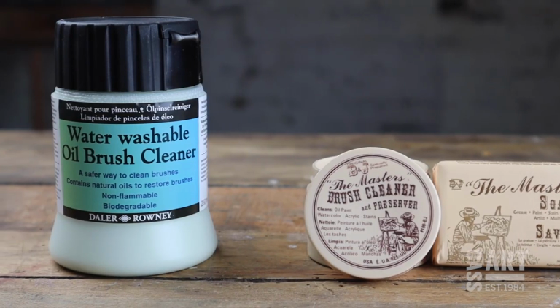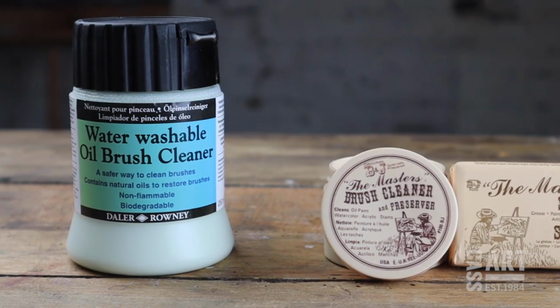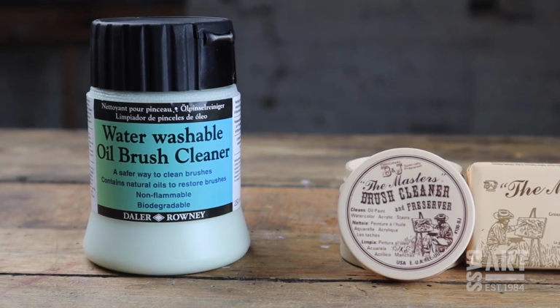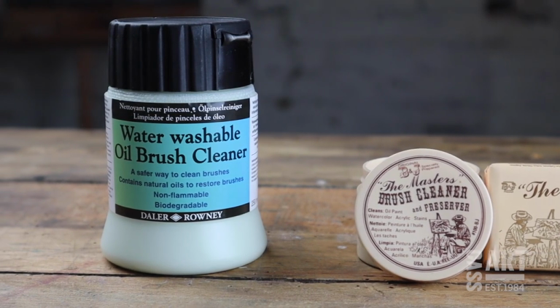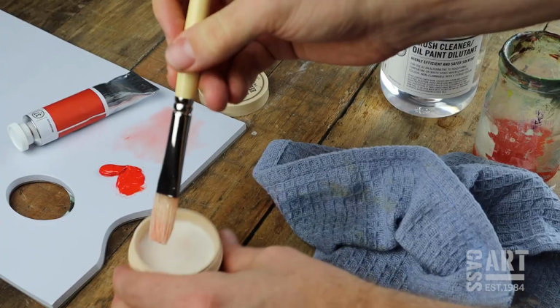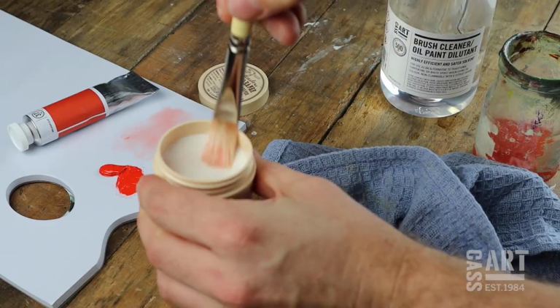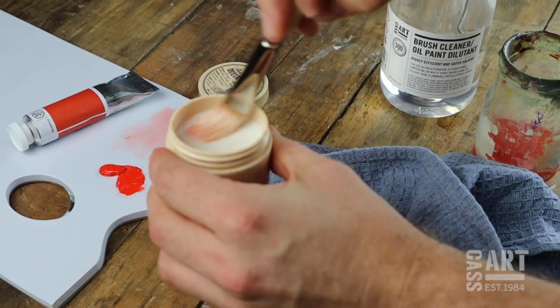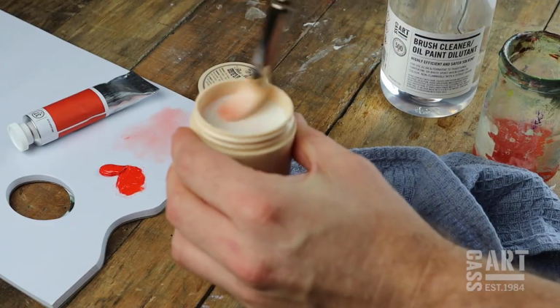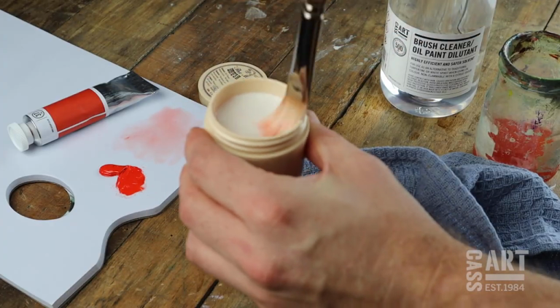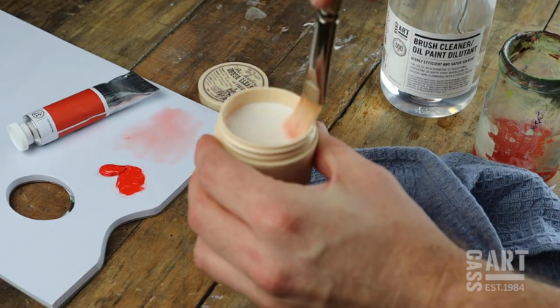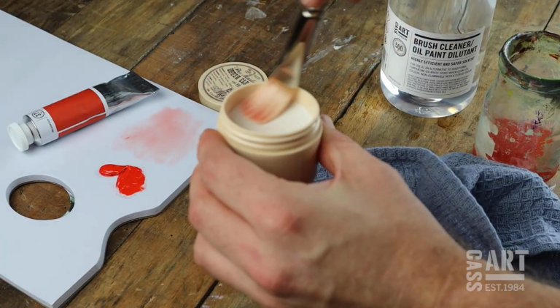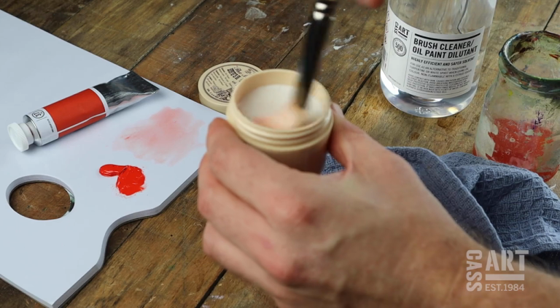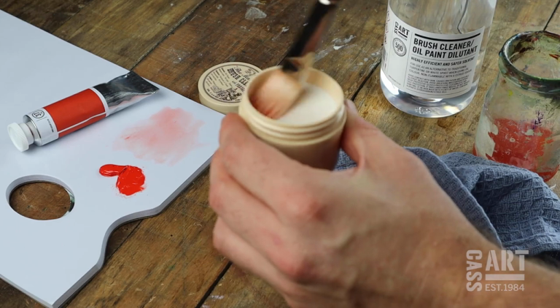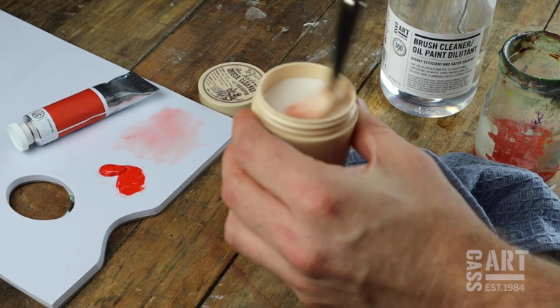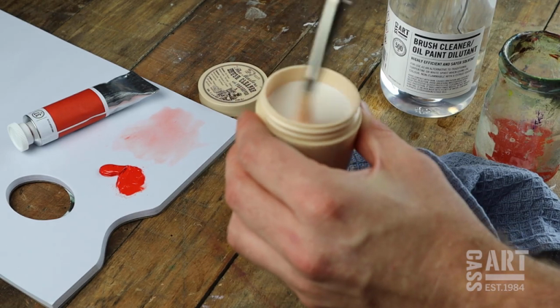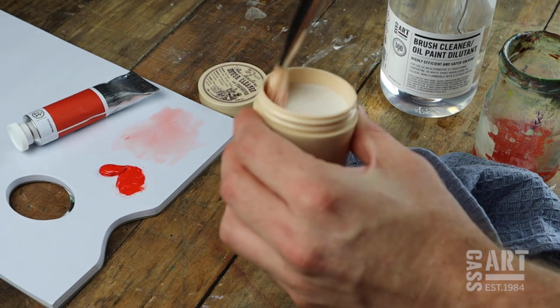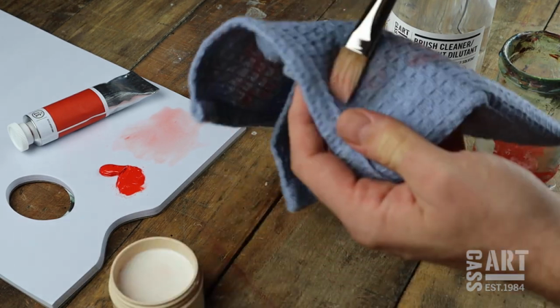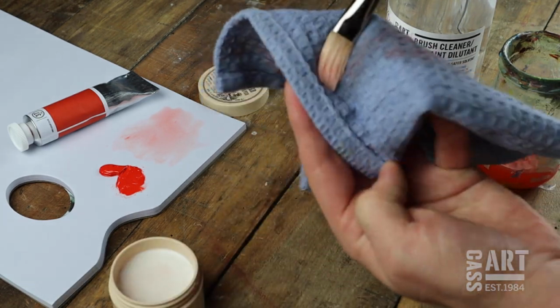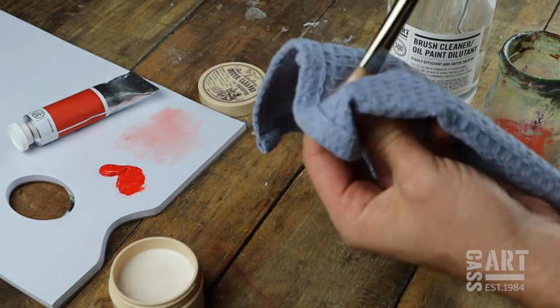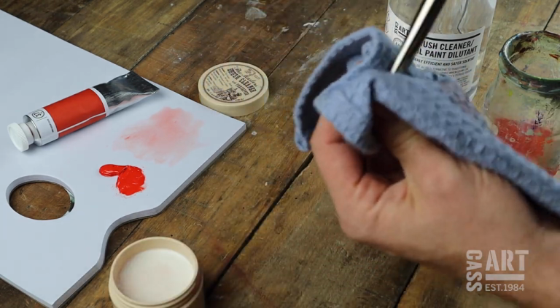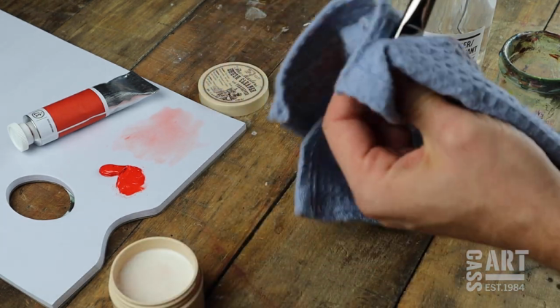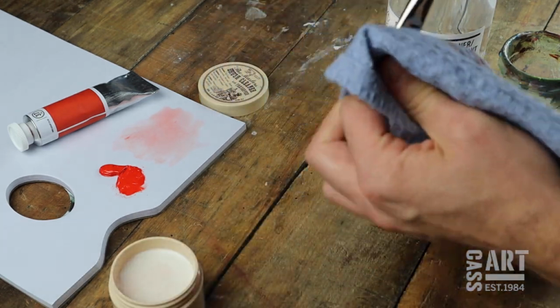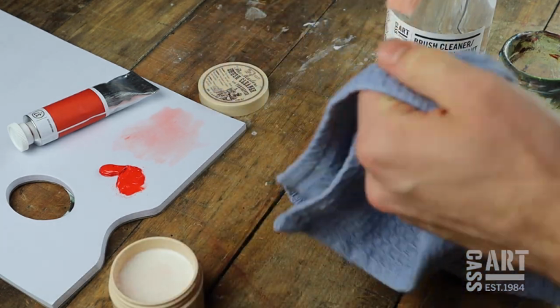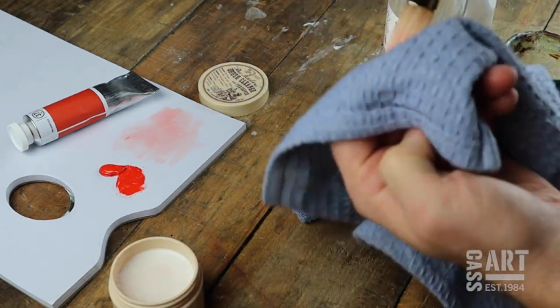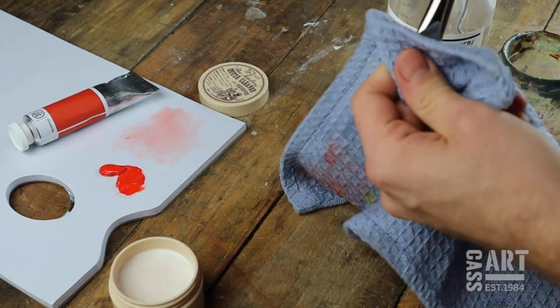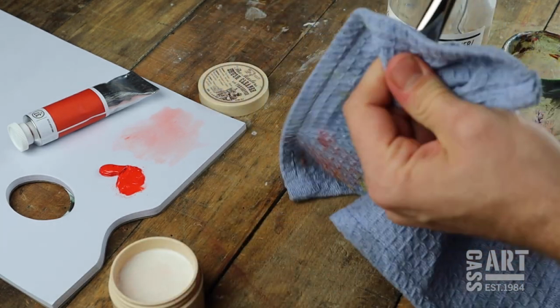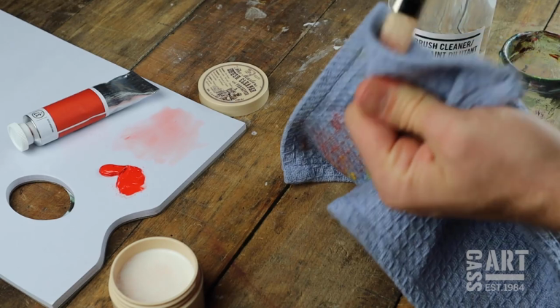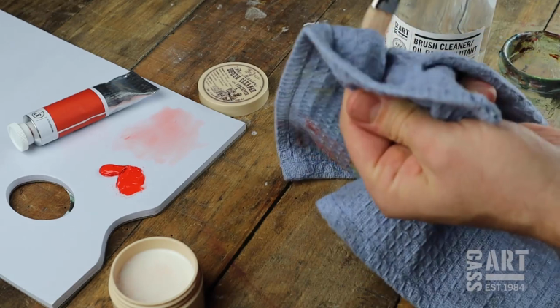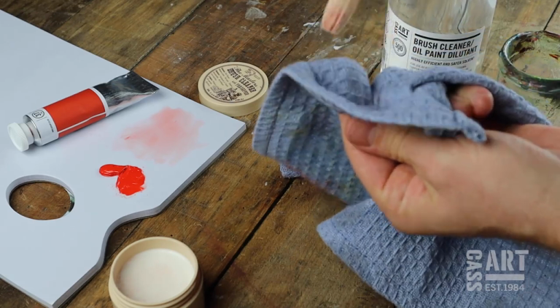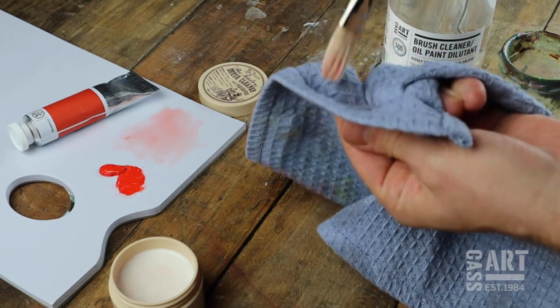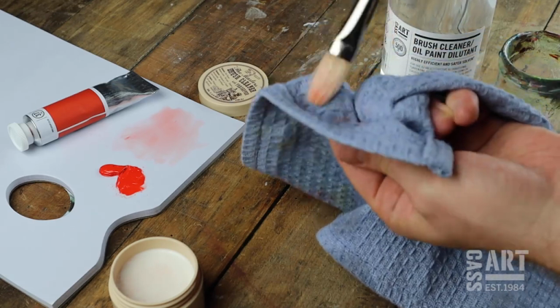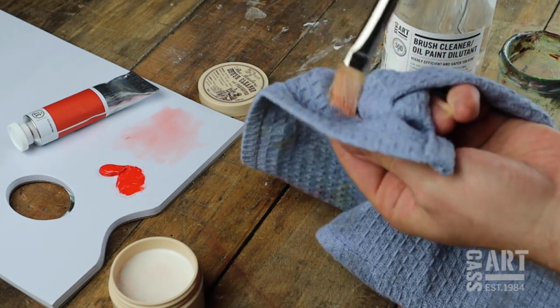There are also various brush soaps designed to clean and preserve your brushes. When cleaning solvents, make sure to dispose of your cloth safely and not in a pile as this can be a health and safety hazard.